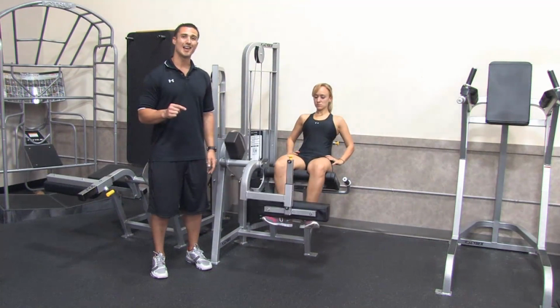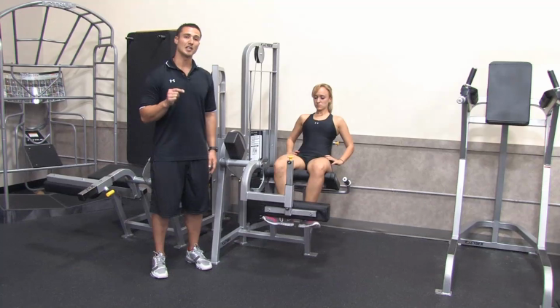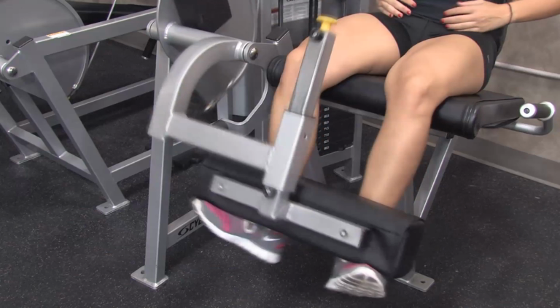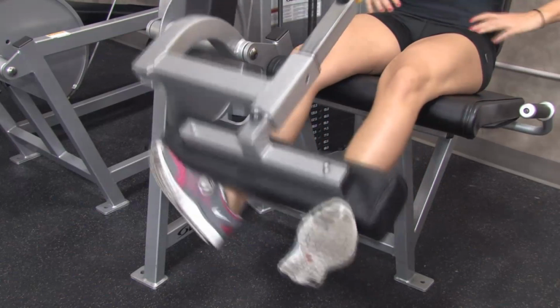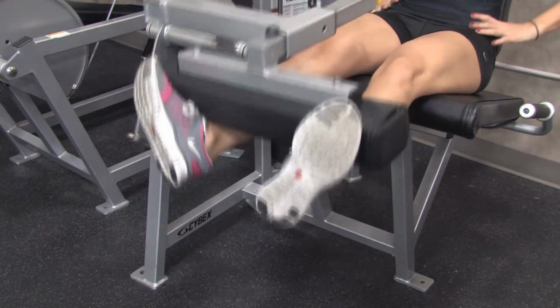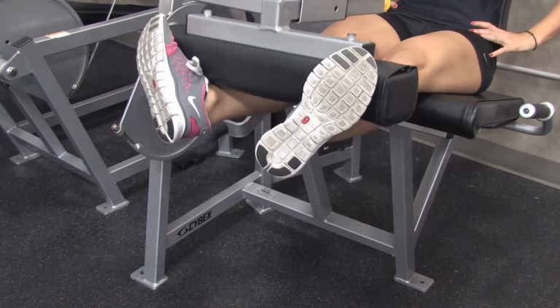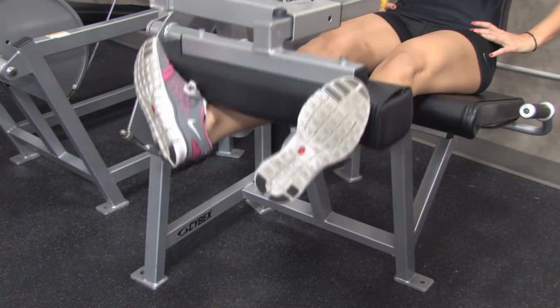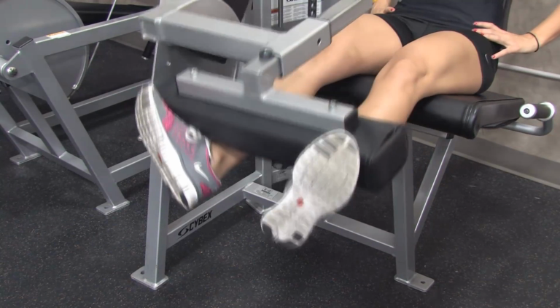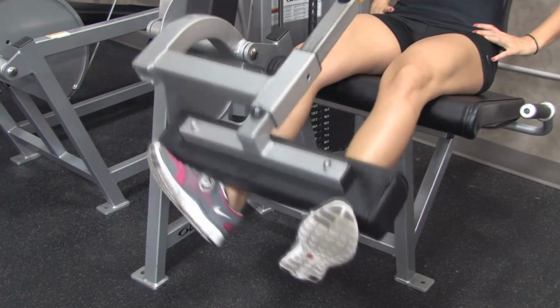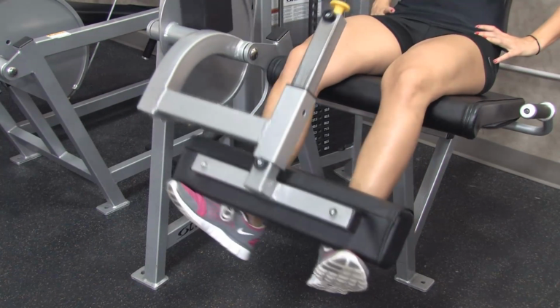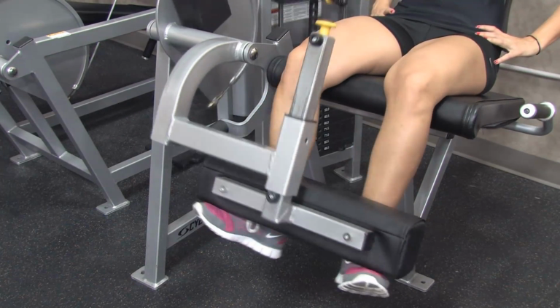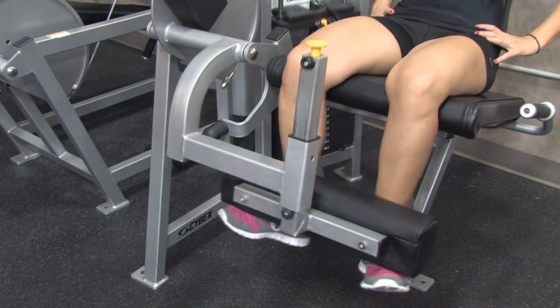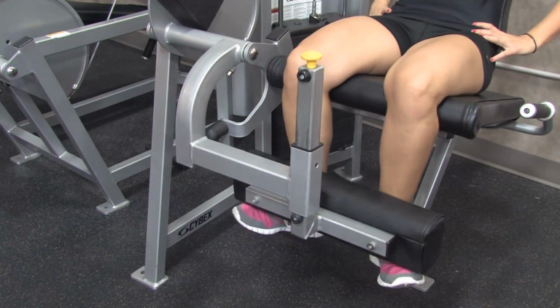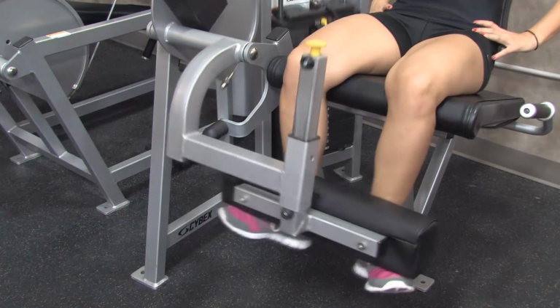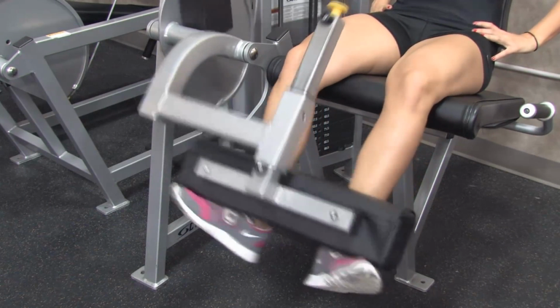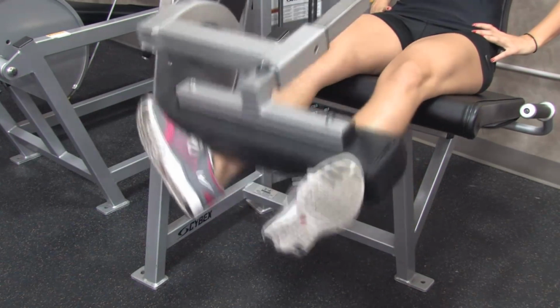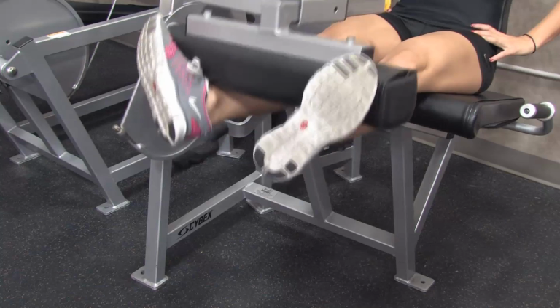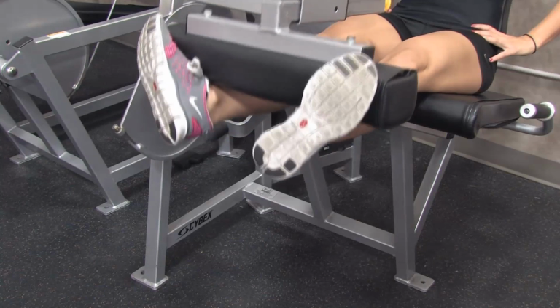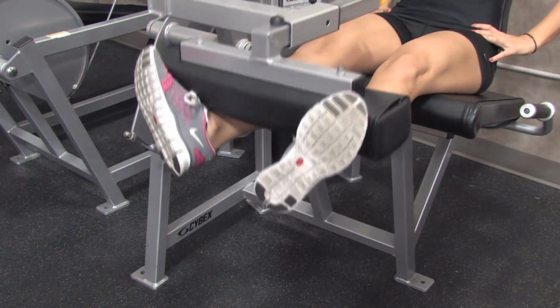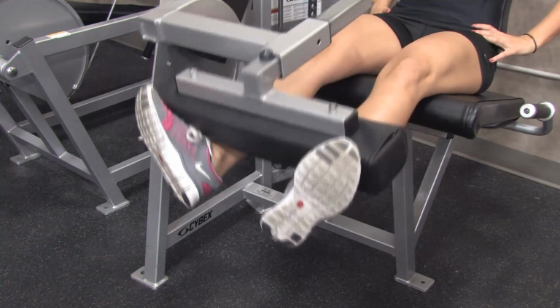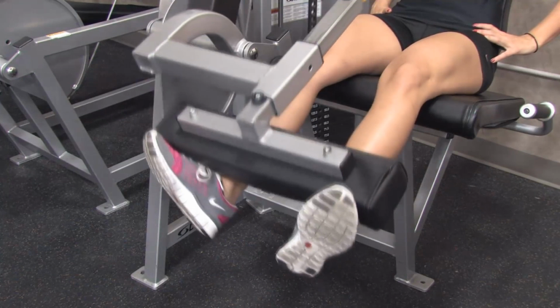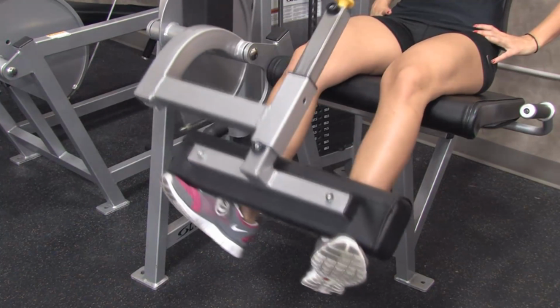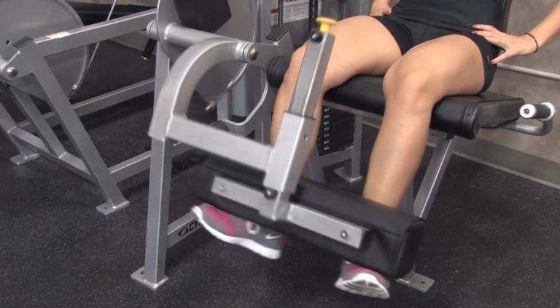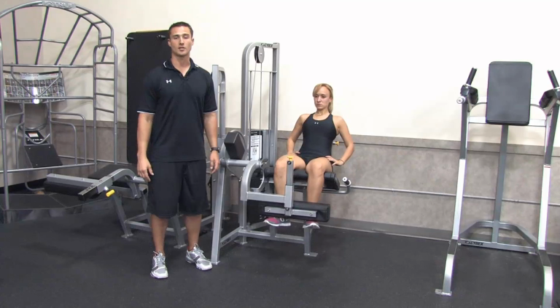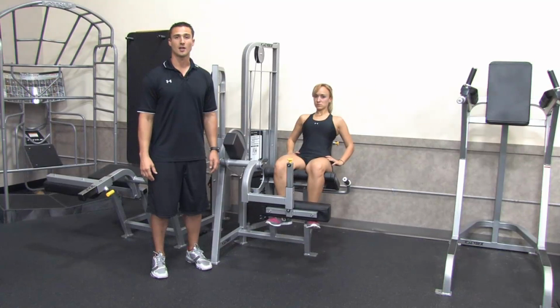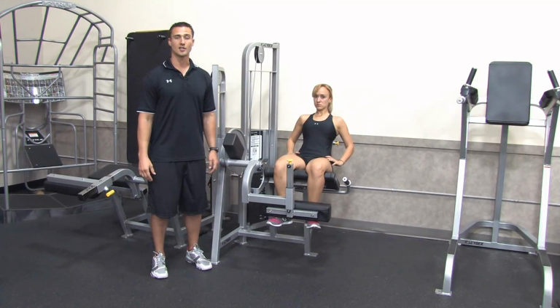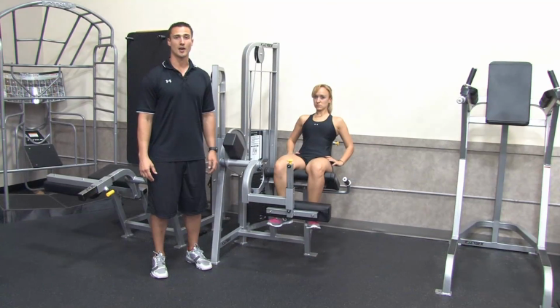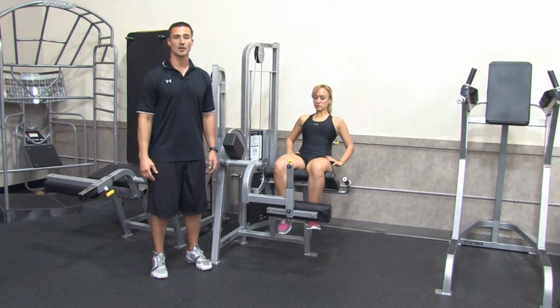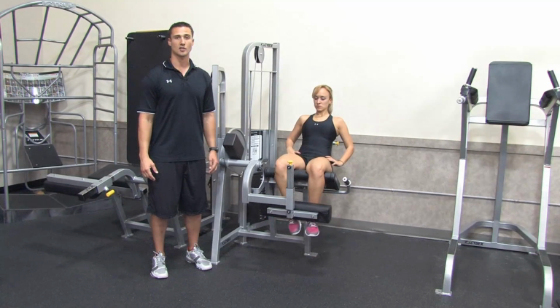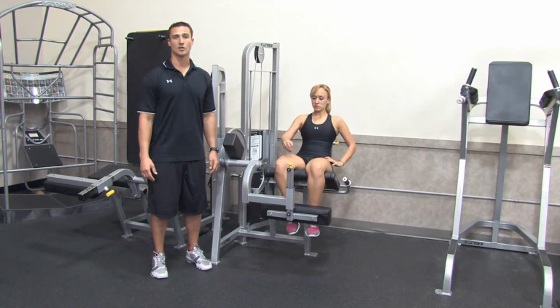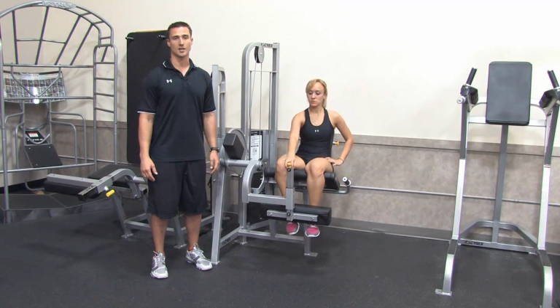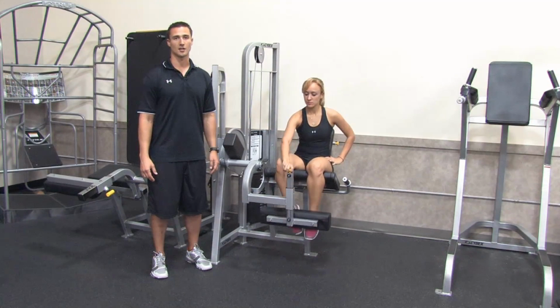Keep your reps controlled here. Come up on a one count, no hold at the top, and then take about two to three seconds to lower it. I'm Brian Francis and this has been how to exercise and strengthen the patella tendon.